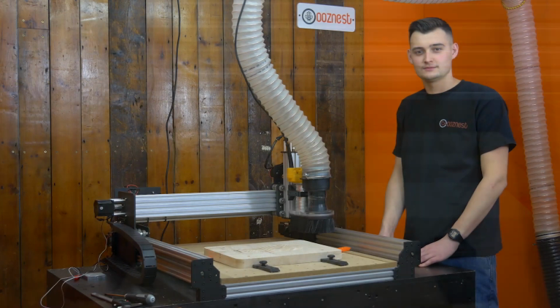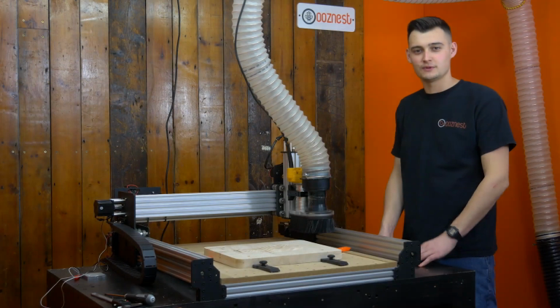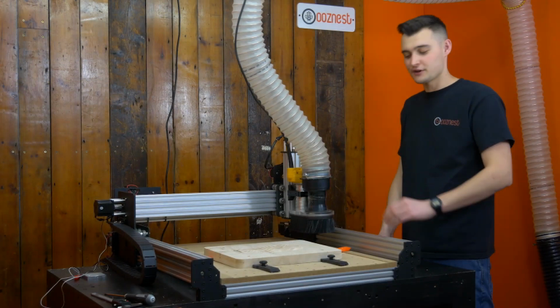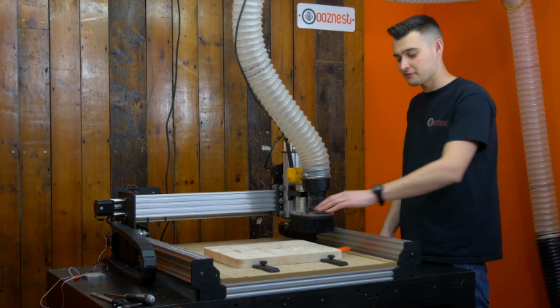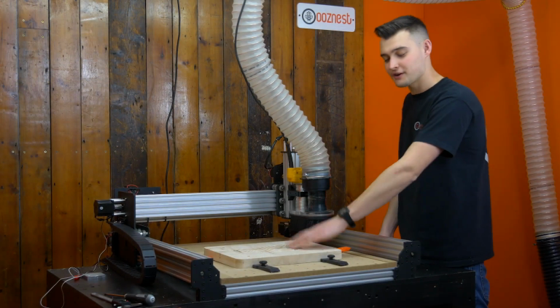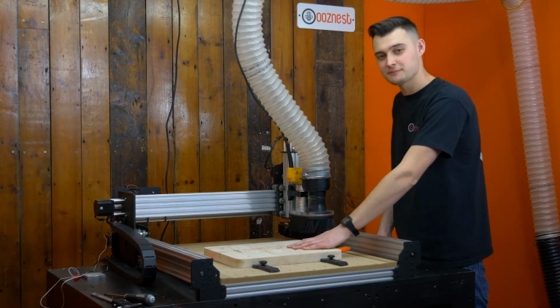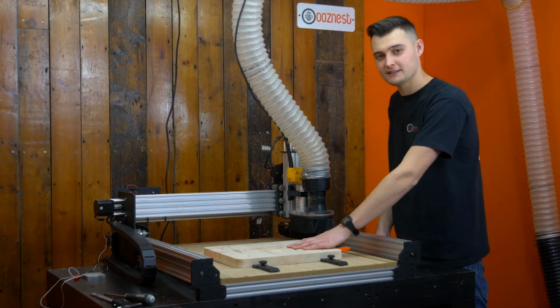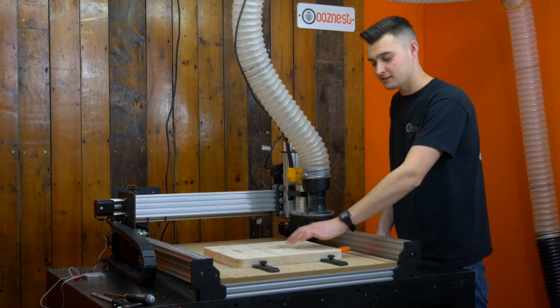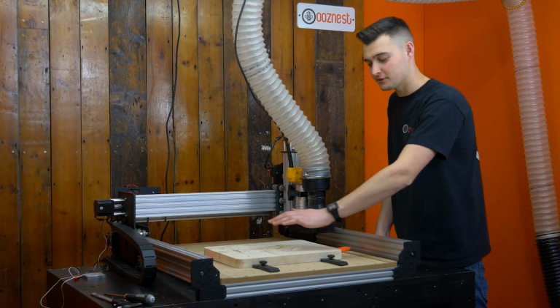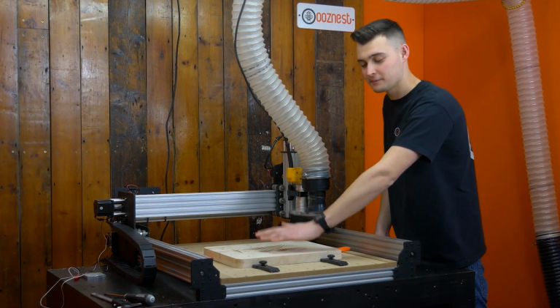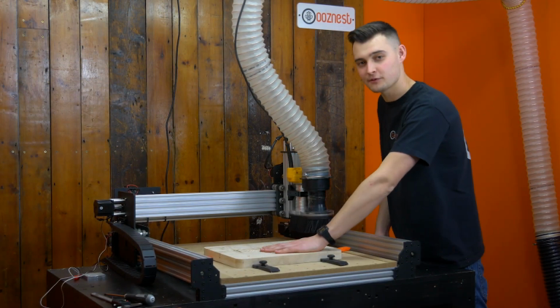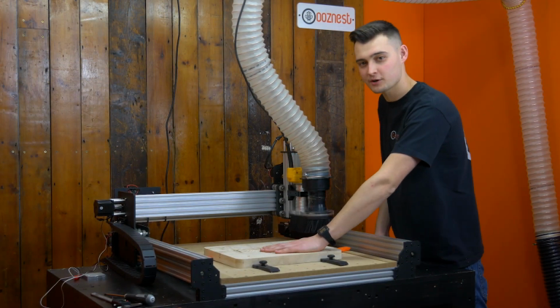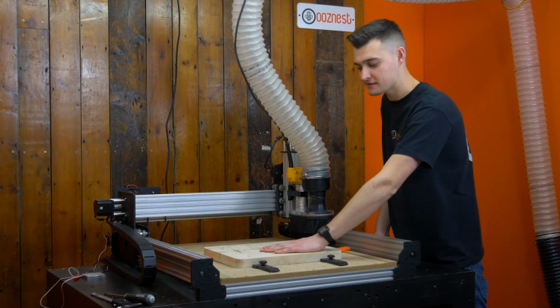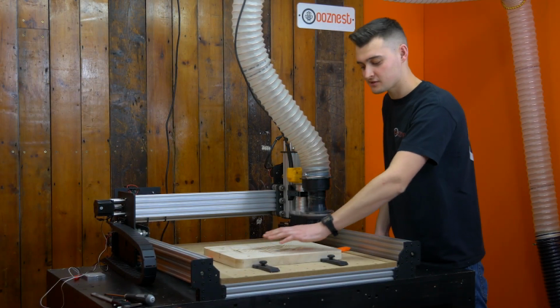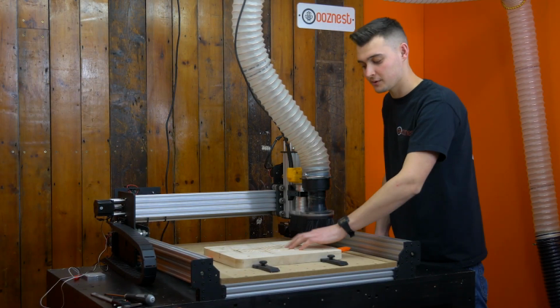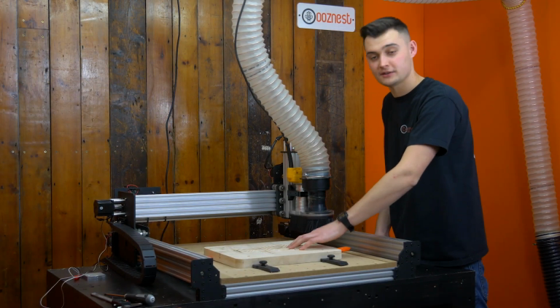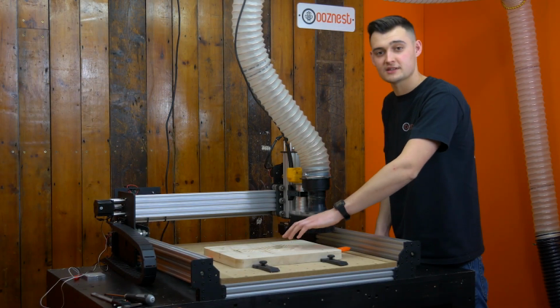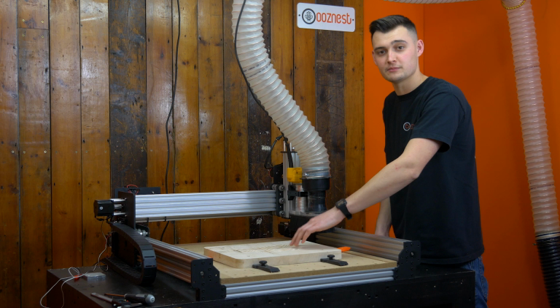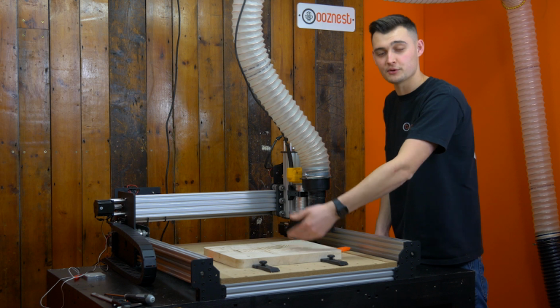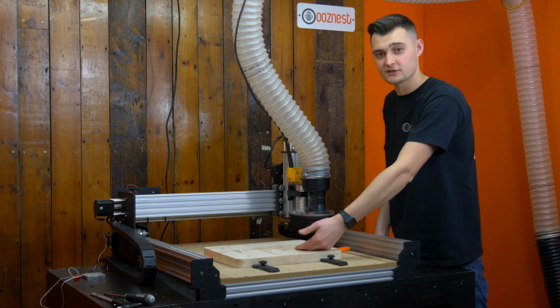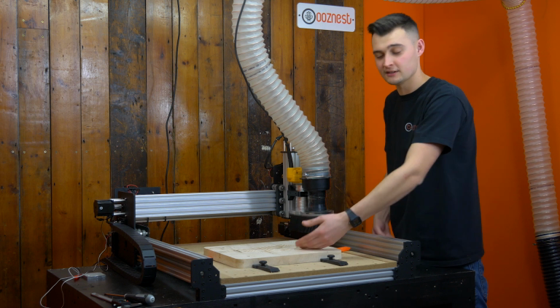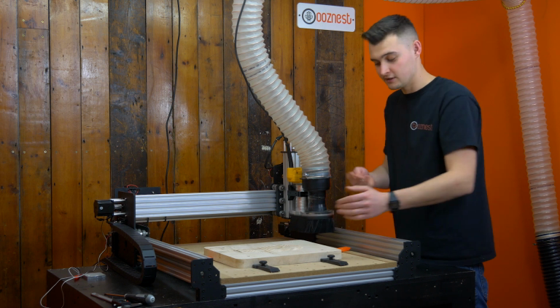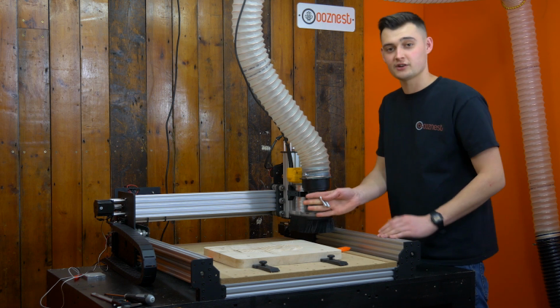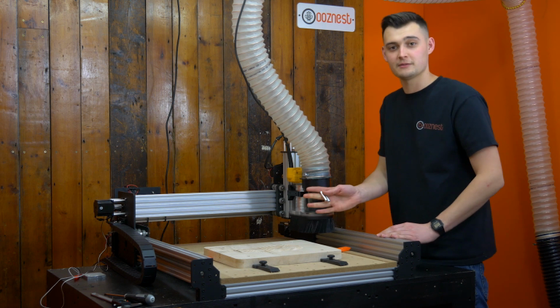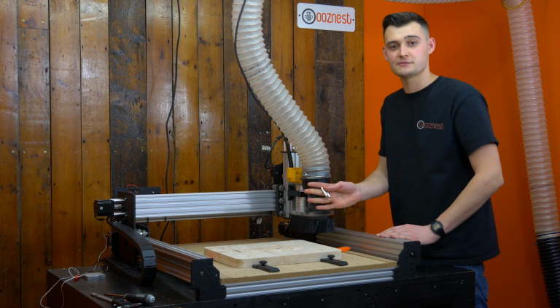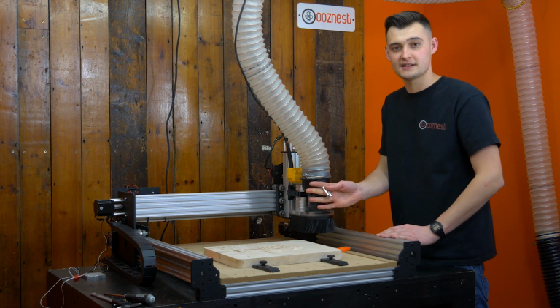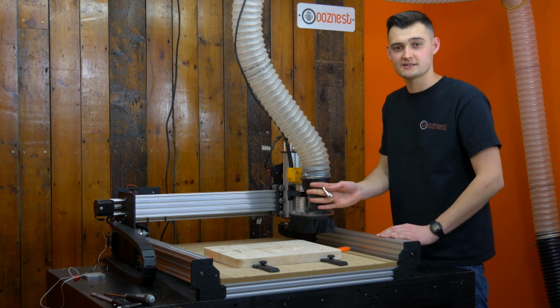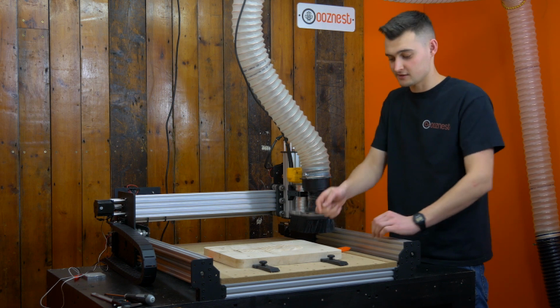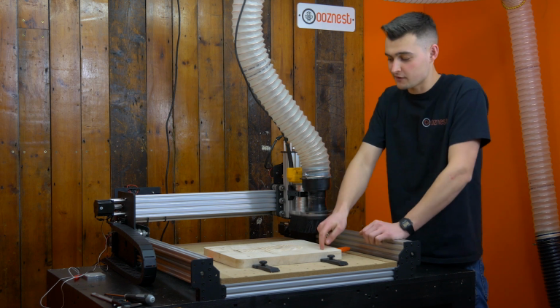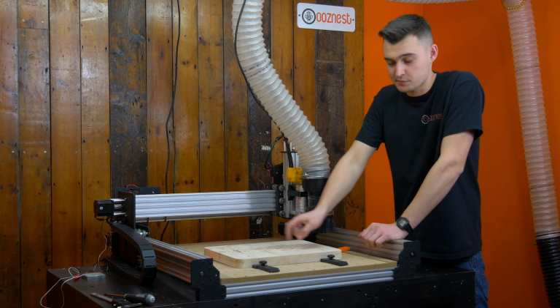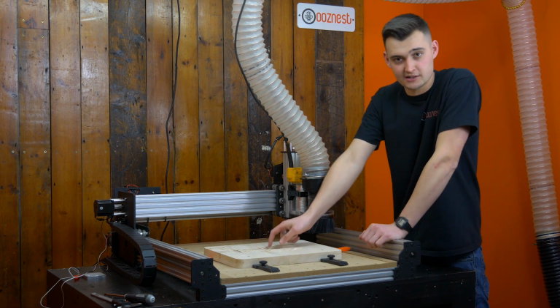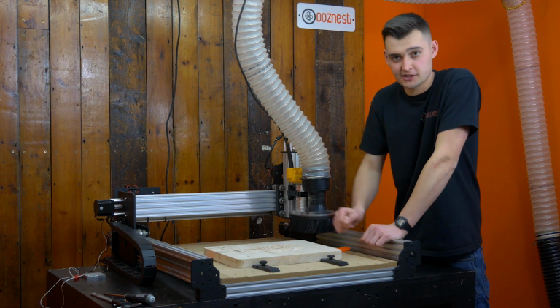With our first roughing pass complete, I'm going to flip over the workpiece so we can be doing the same on the bottom side, using our aluminium spacers as reference points in our jig.